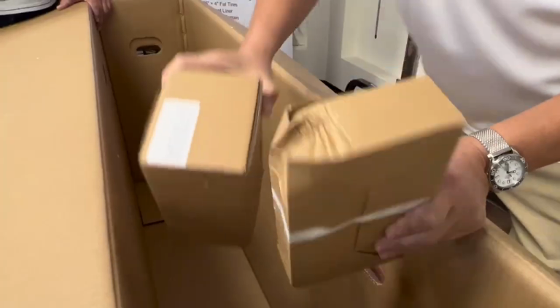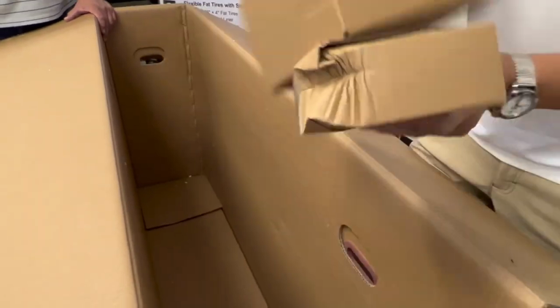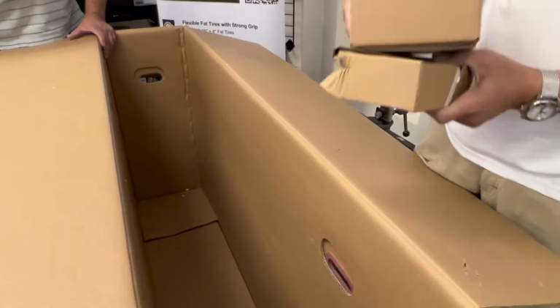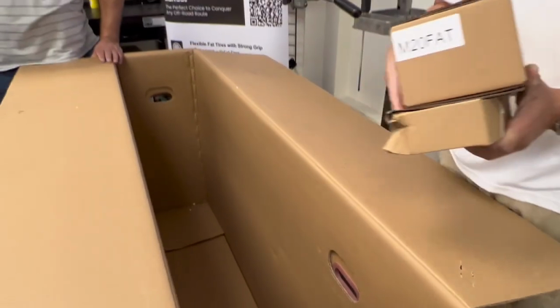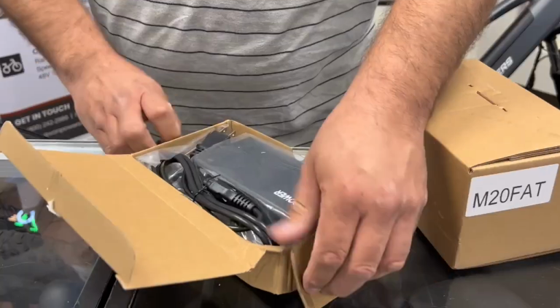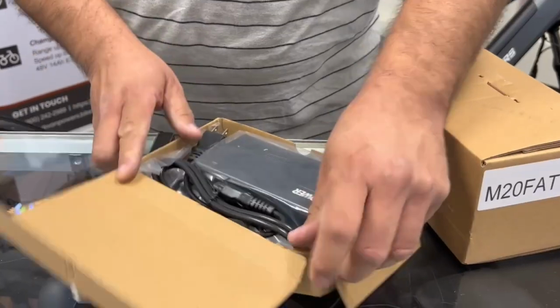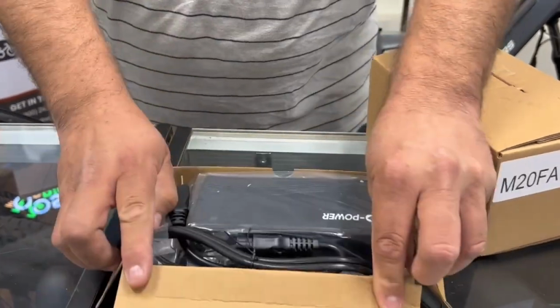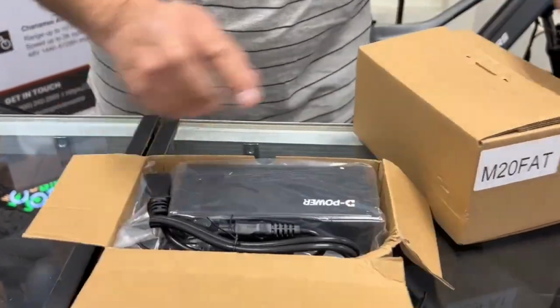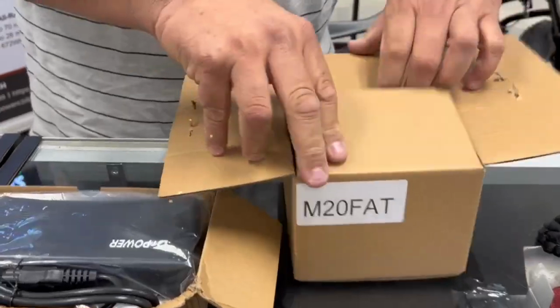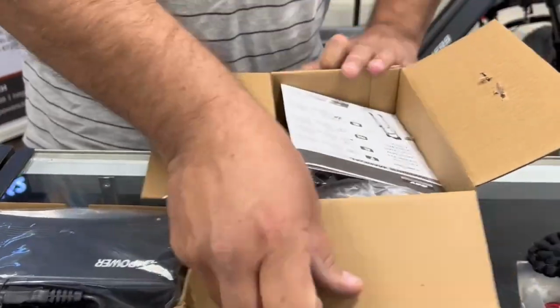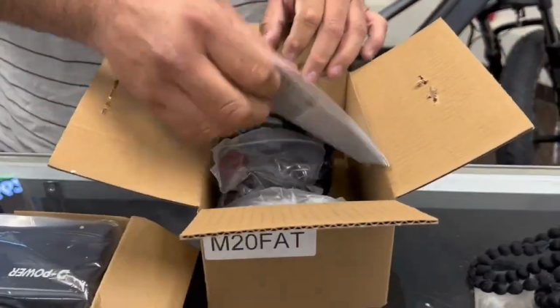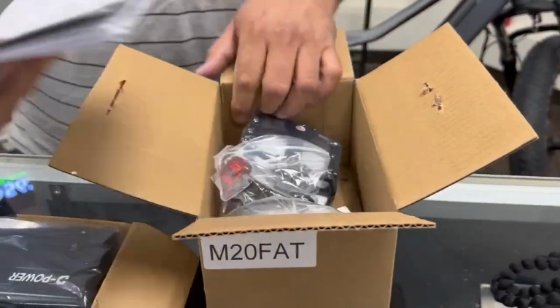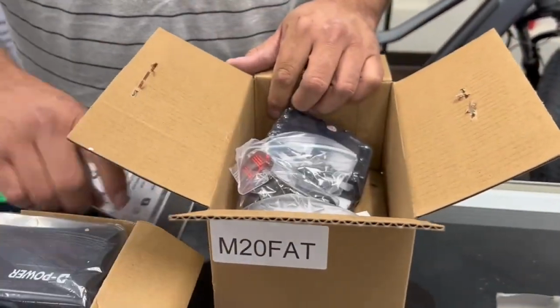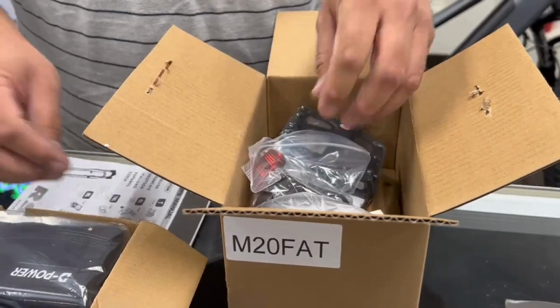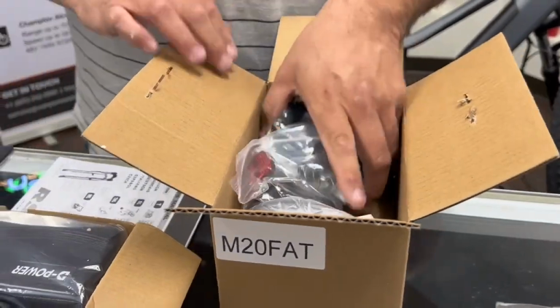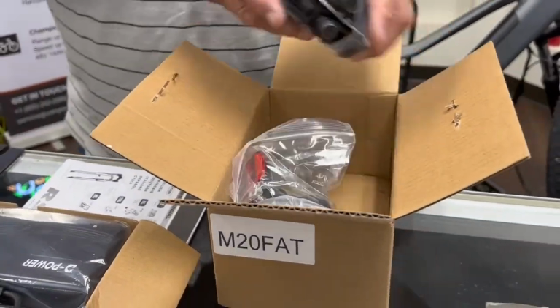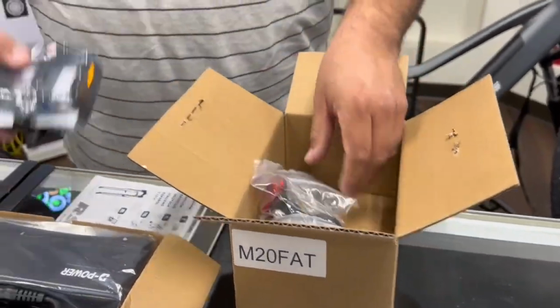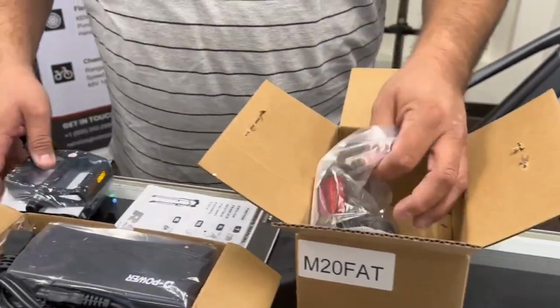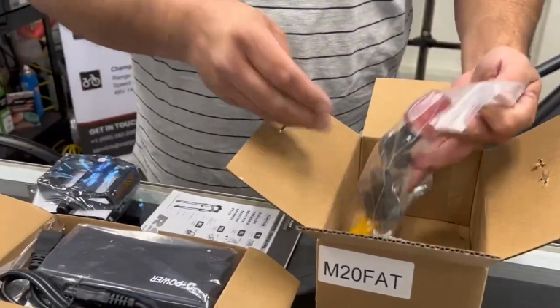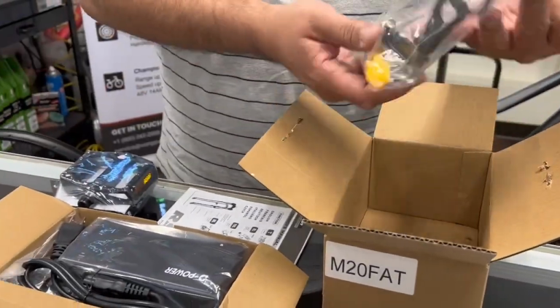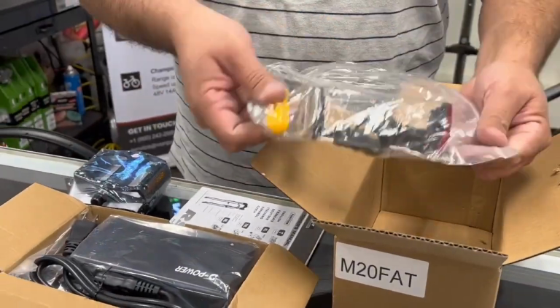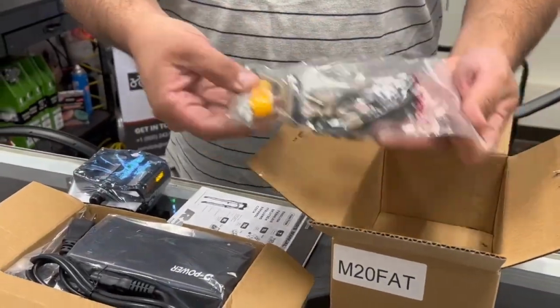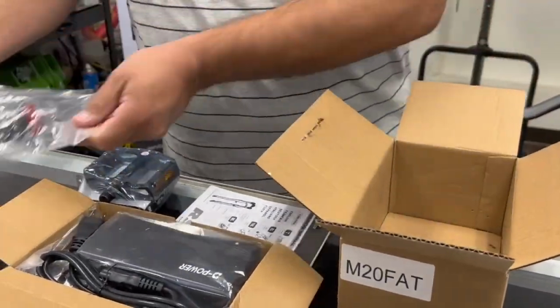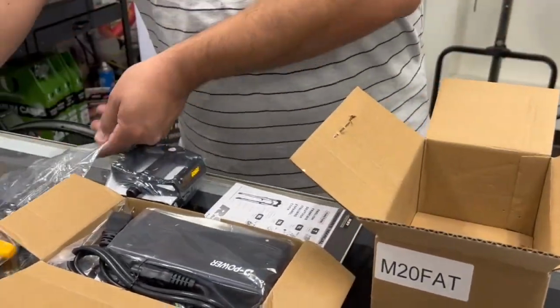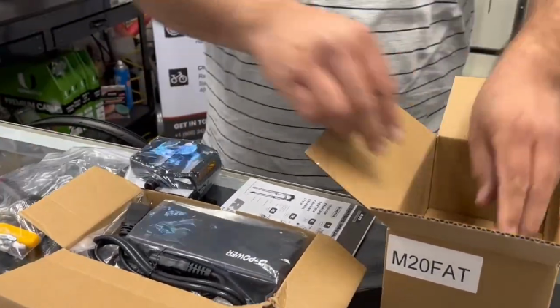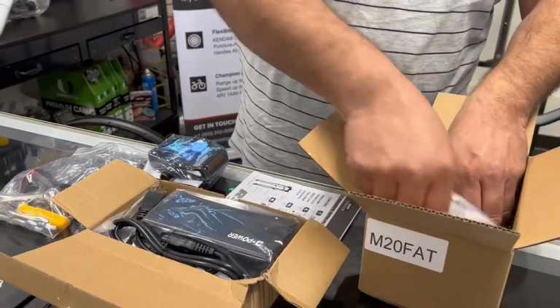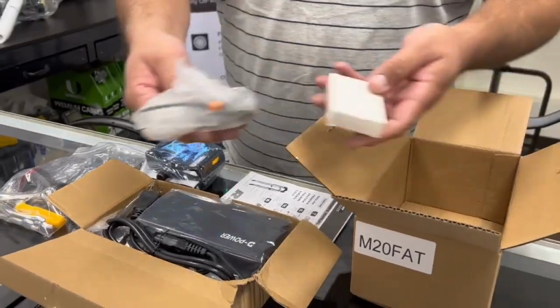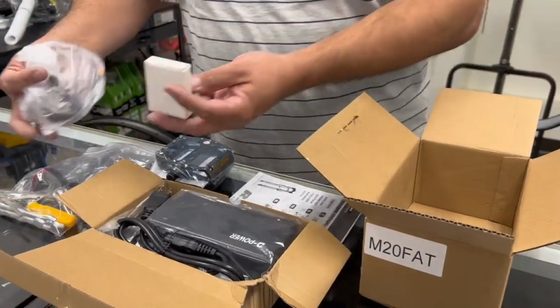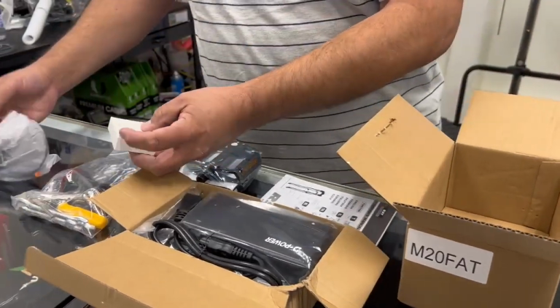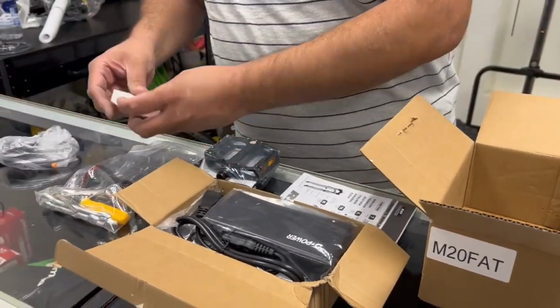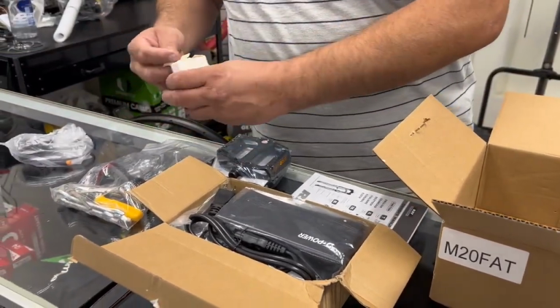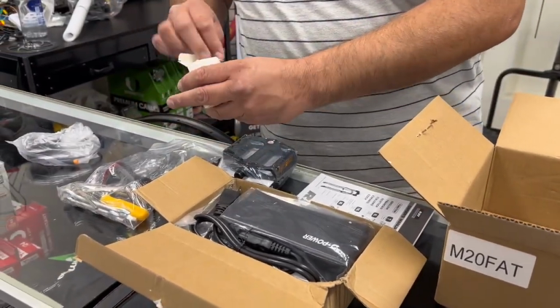Don't forget the battery and the accessory boxes. Inside of the box you're going to find the pedals, the tools along with the reflectors, as well as the throttle and the bell.